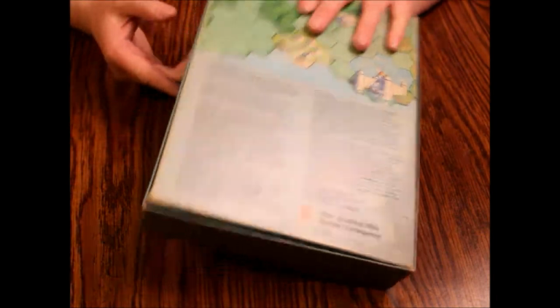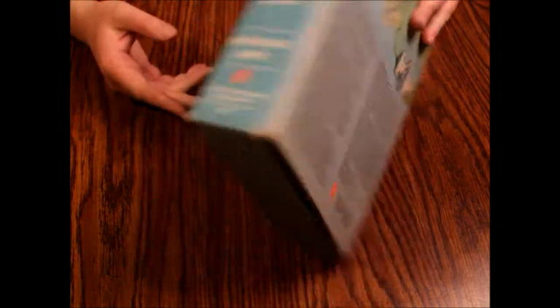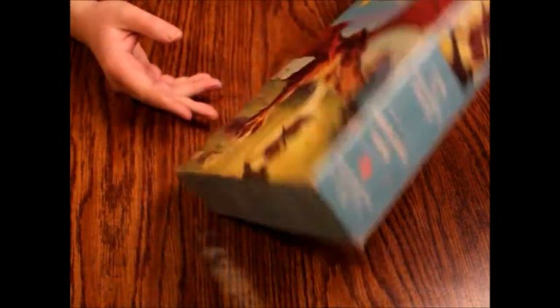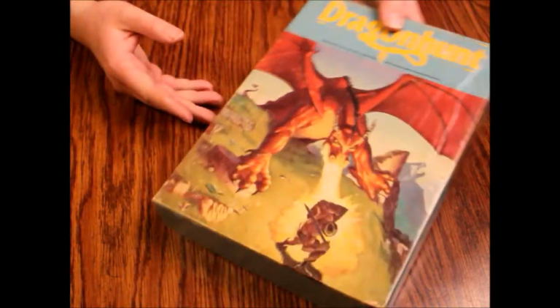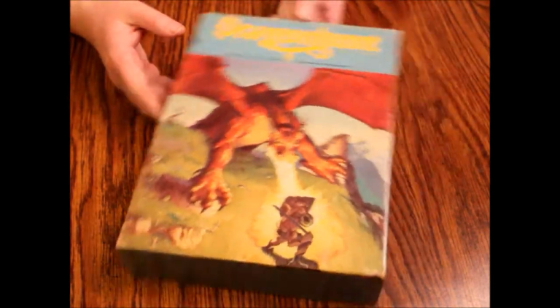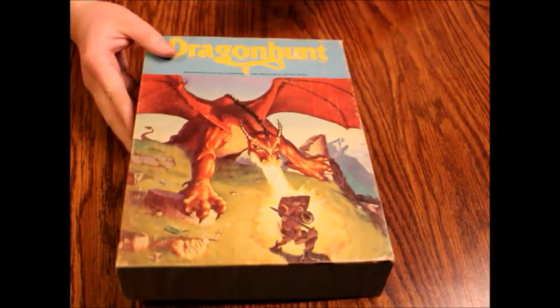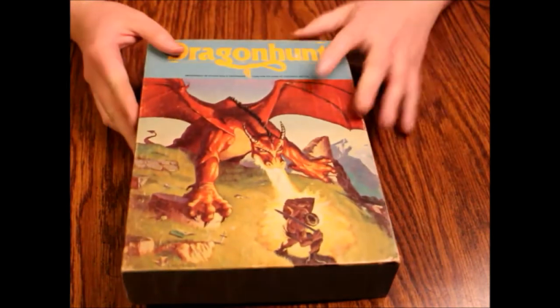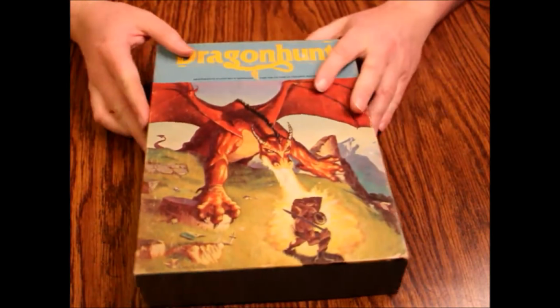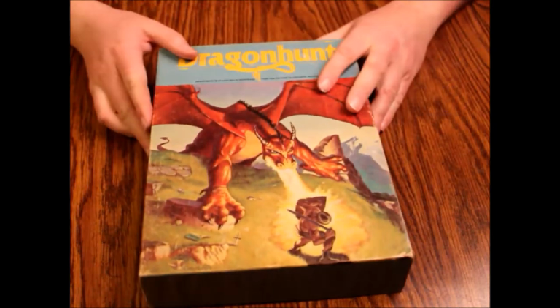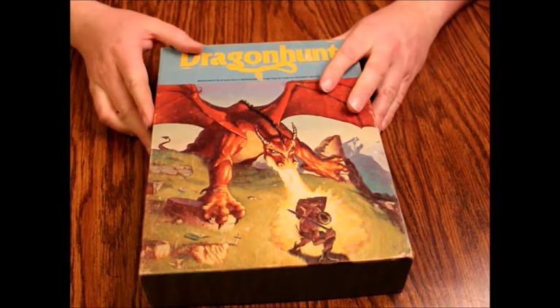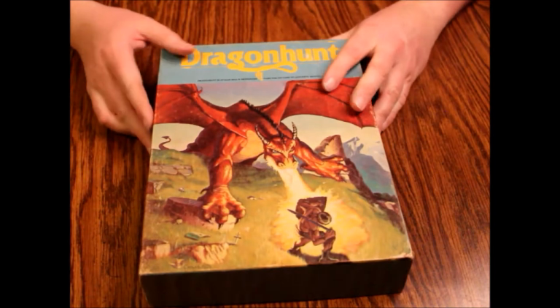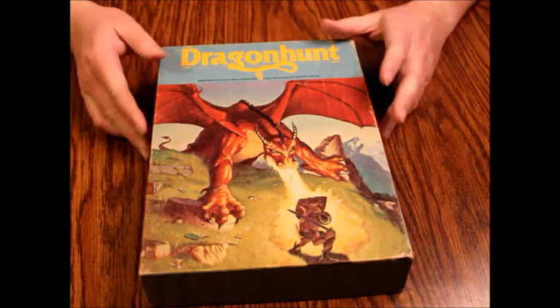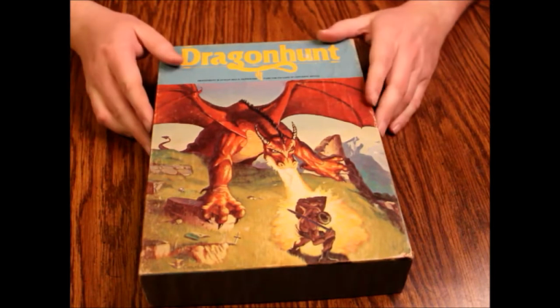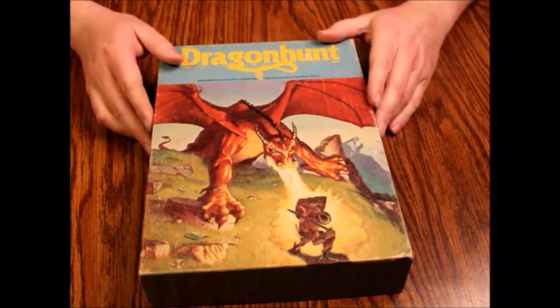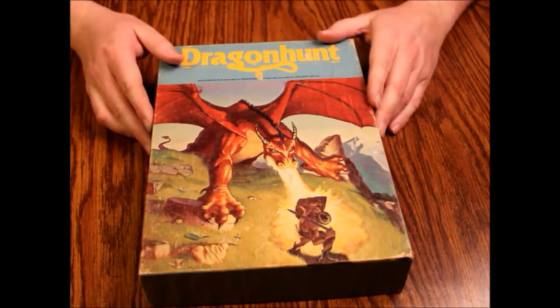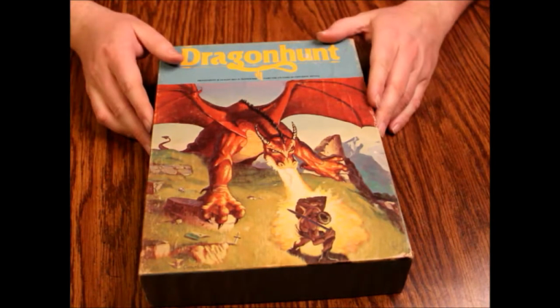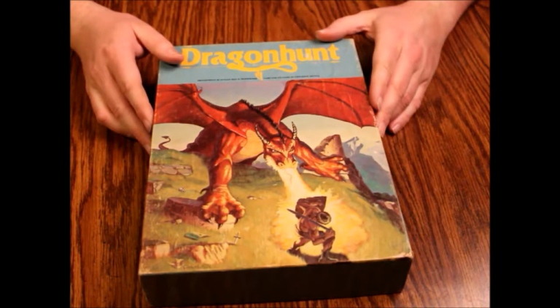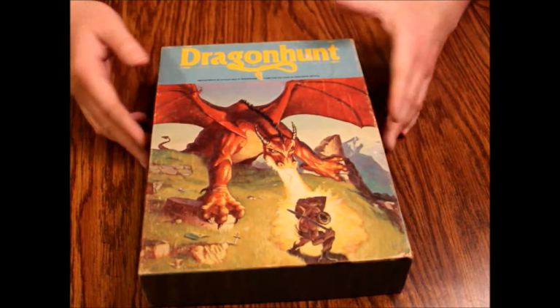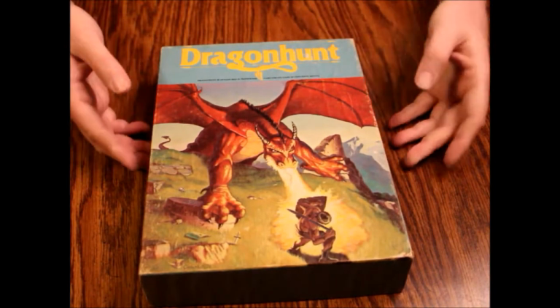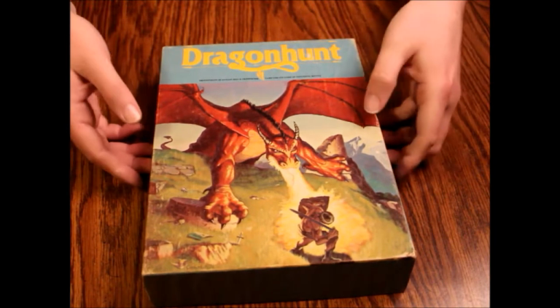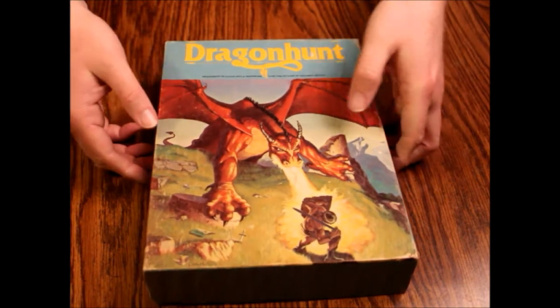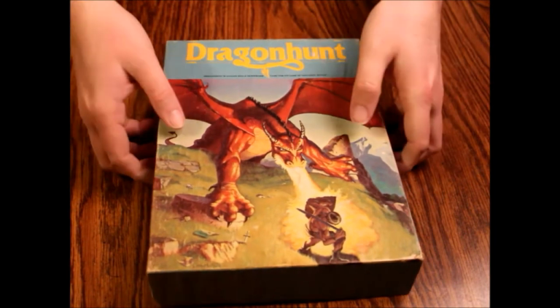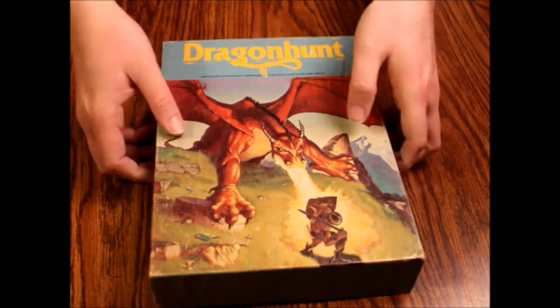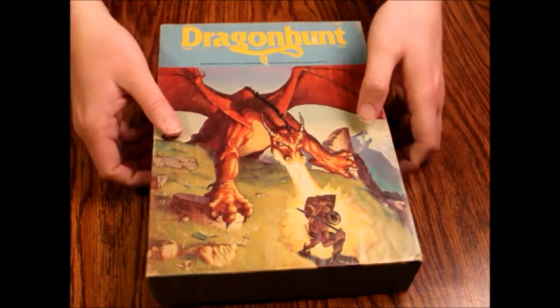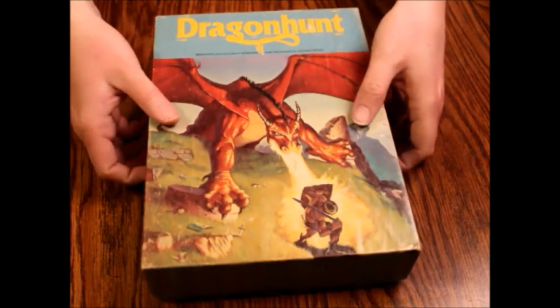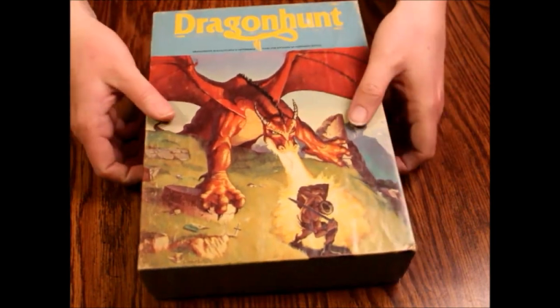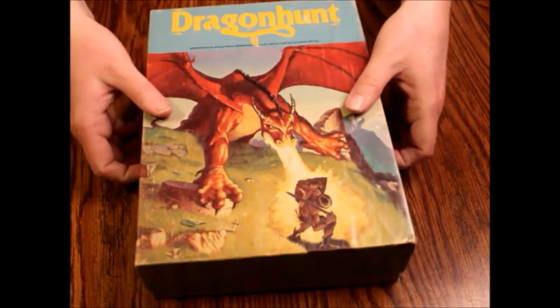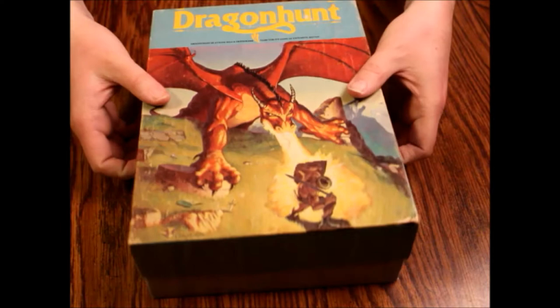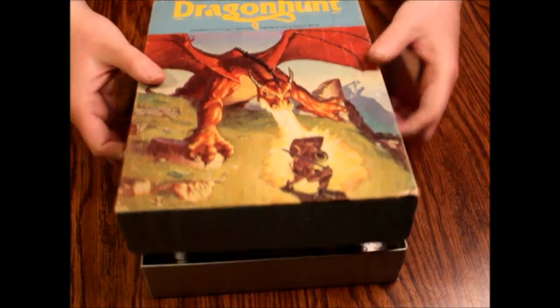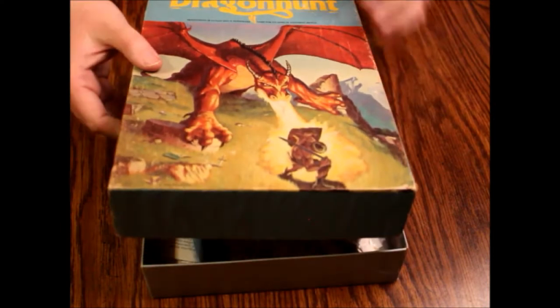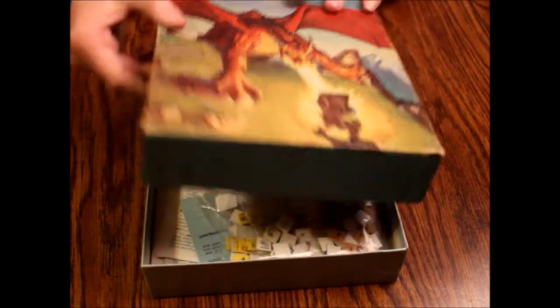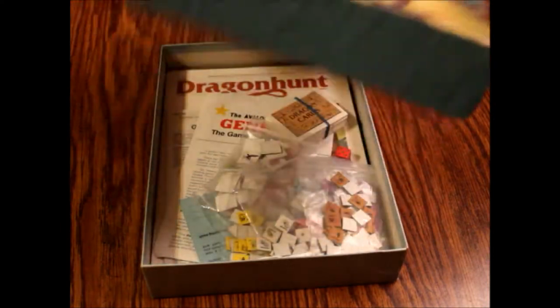But this is supposed to be a really fun game. I haven't had a chance to play it in a long, long time. This one's supposed to be complete so let's see what we got here.